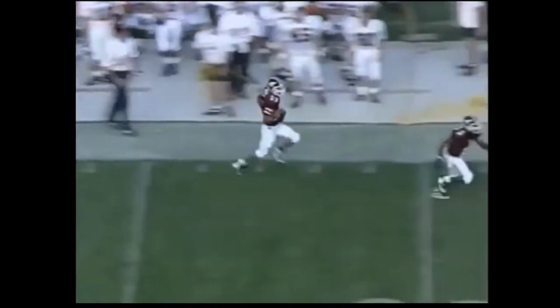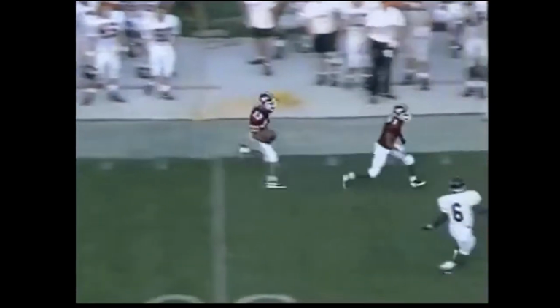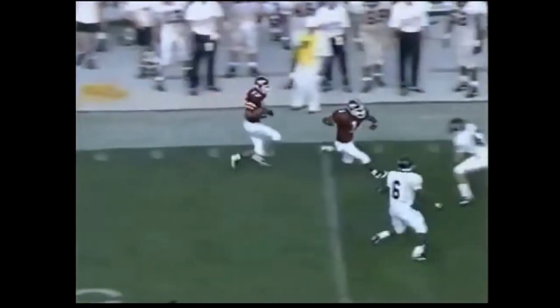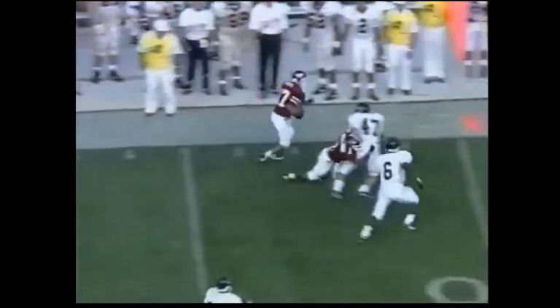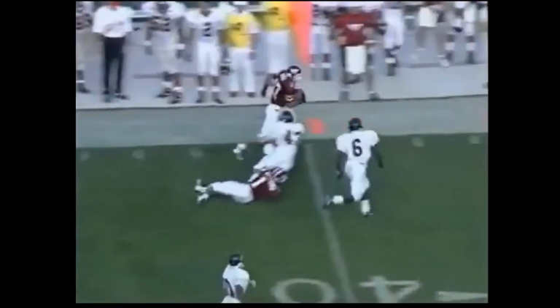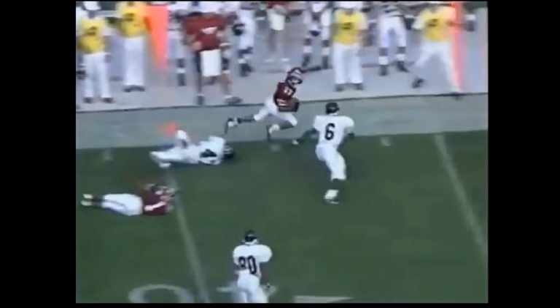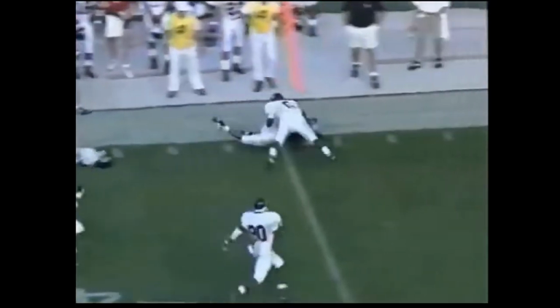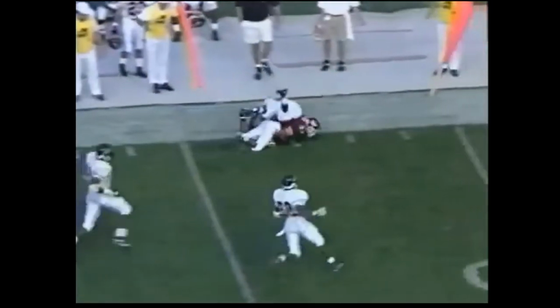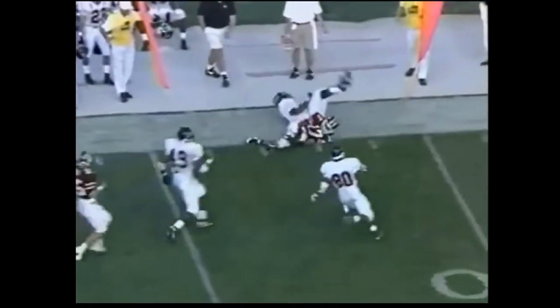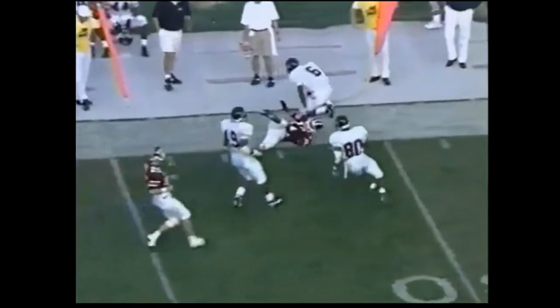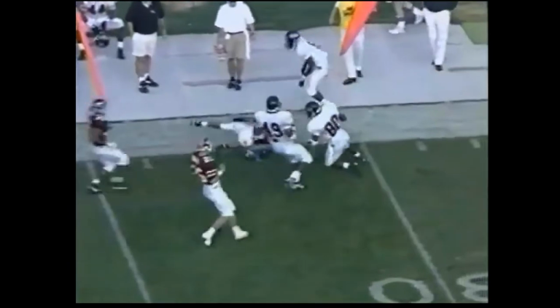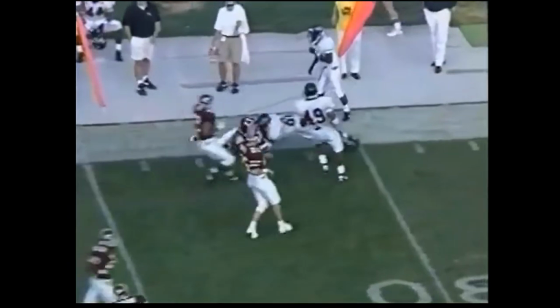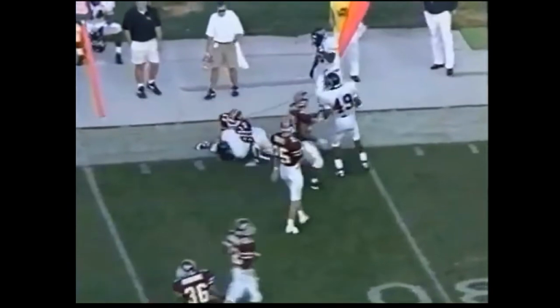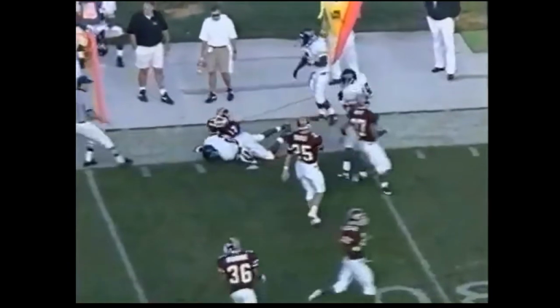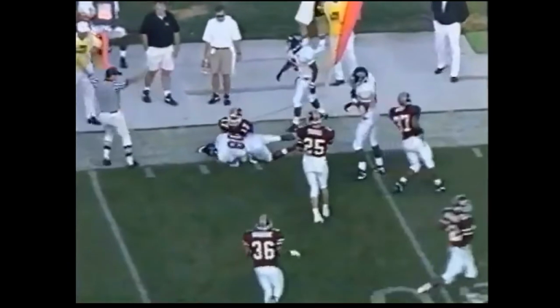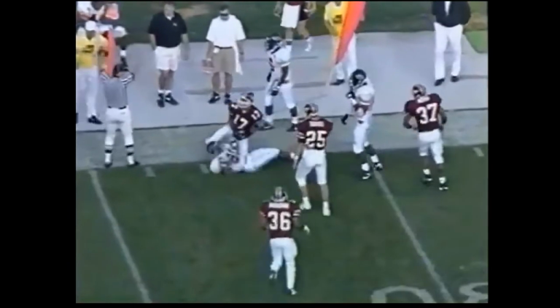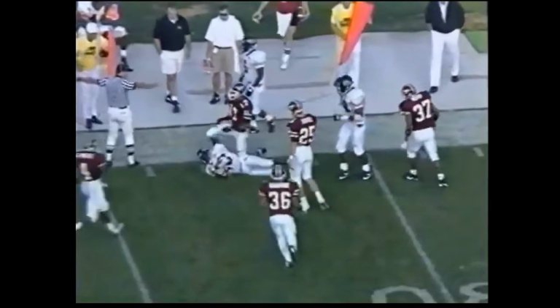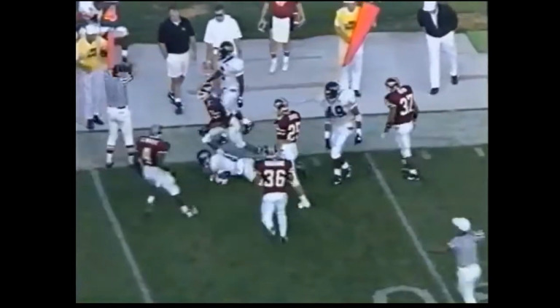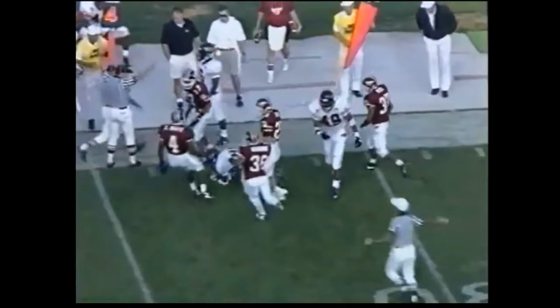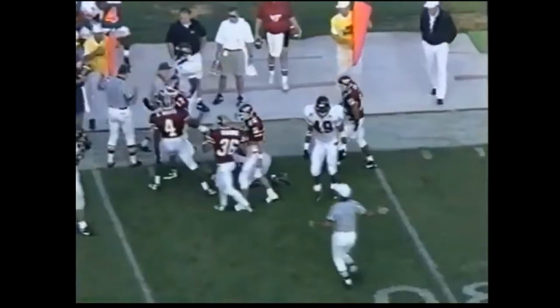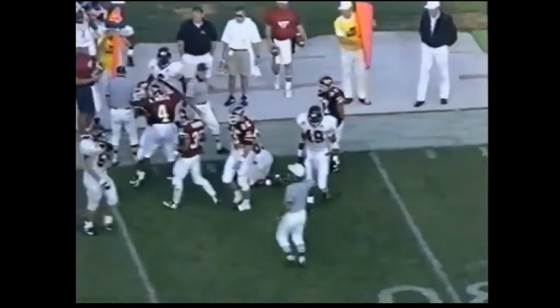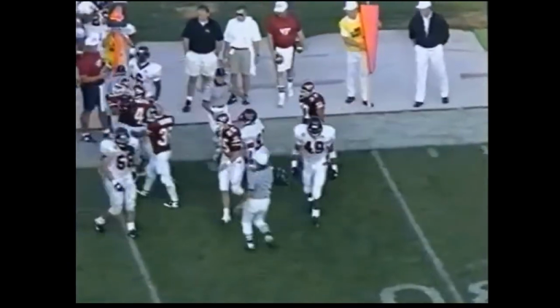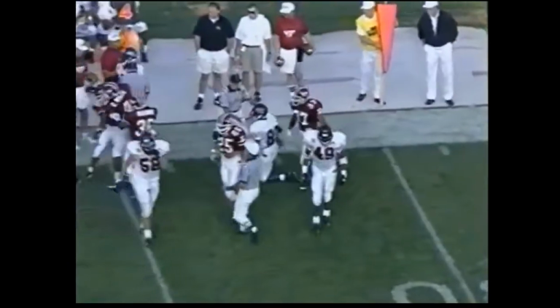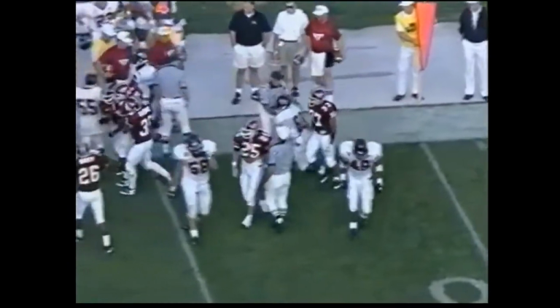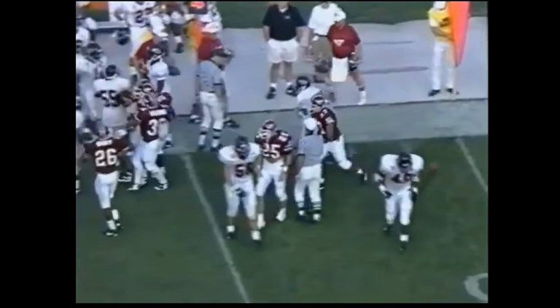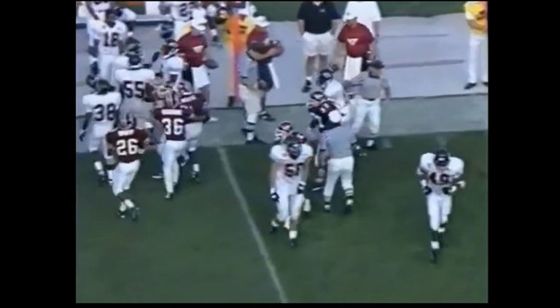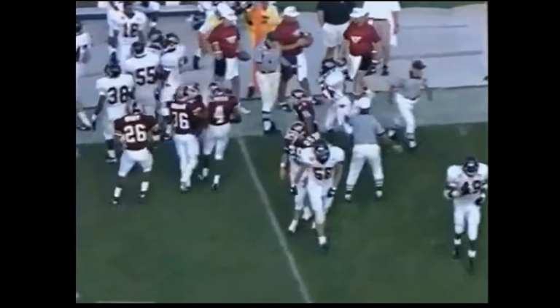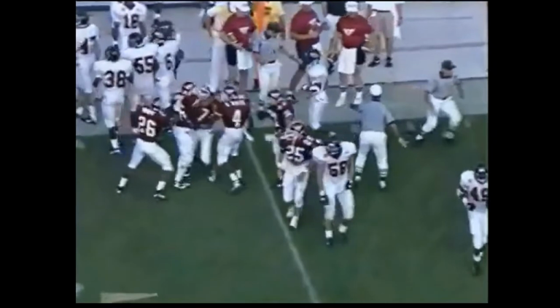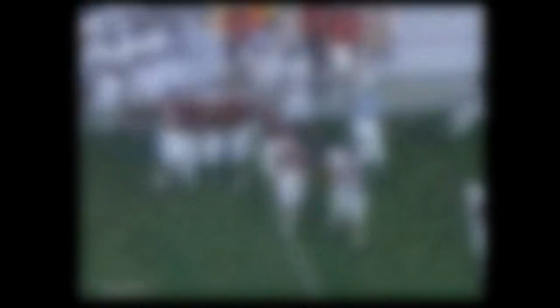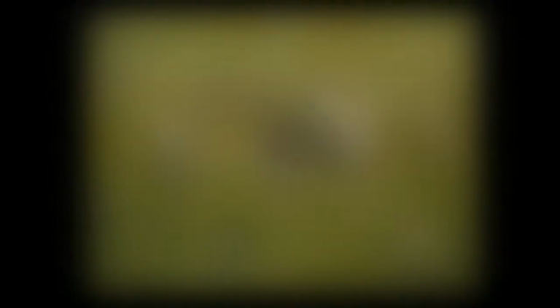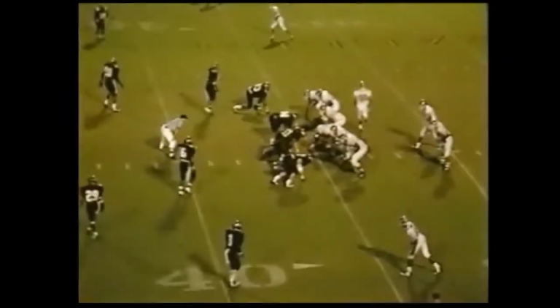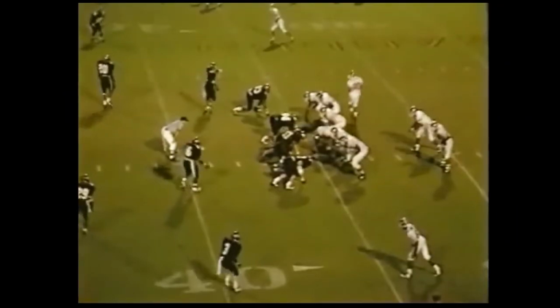Brian Steele of Virginia Tech returning the punt, and he nearly breaks it. After the punt — a magnificent punt — Brian Steele returns it all the way to the Arkansas State 35.